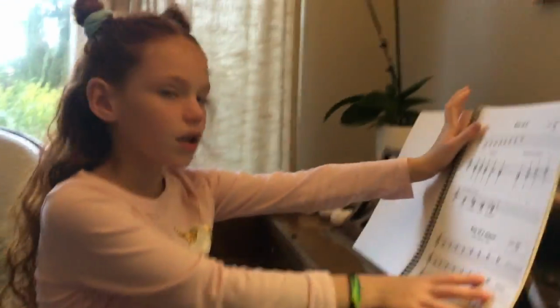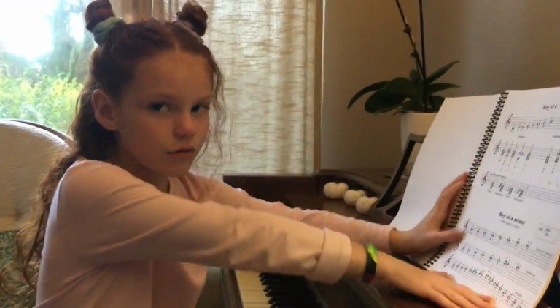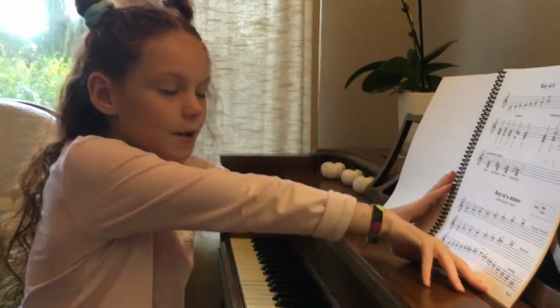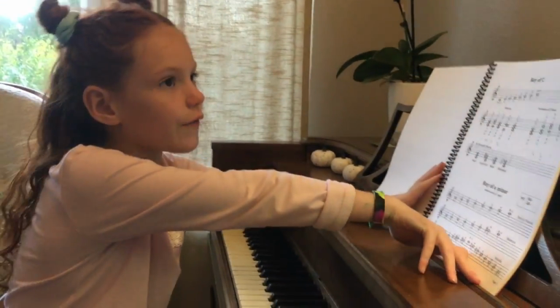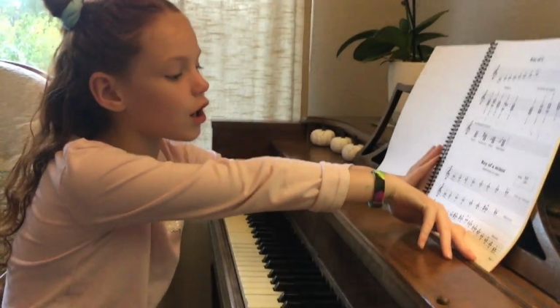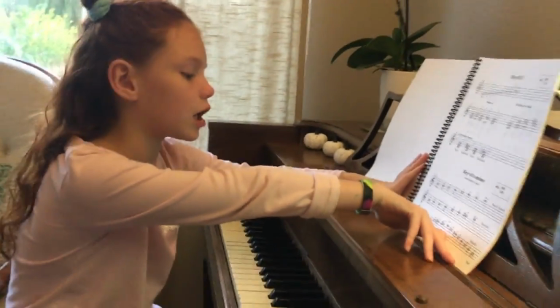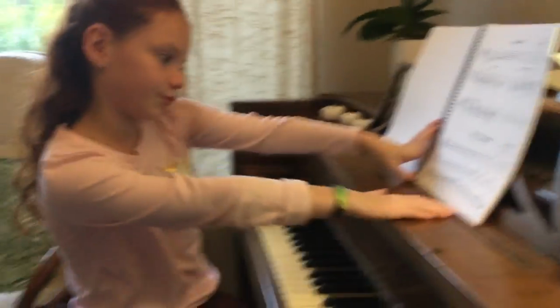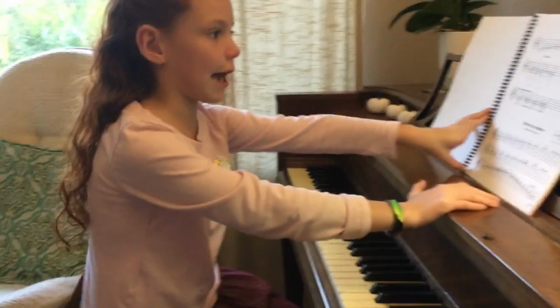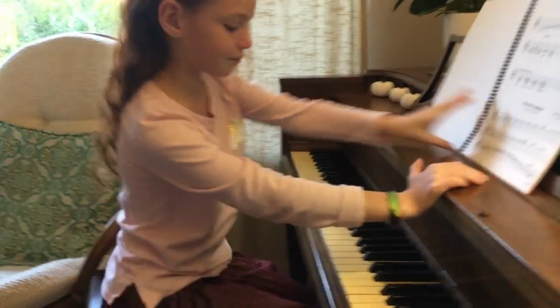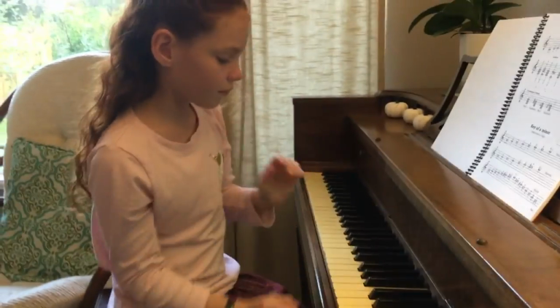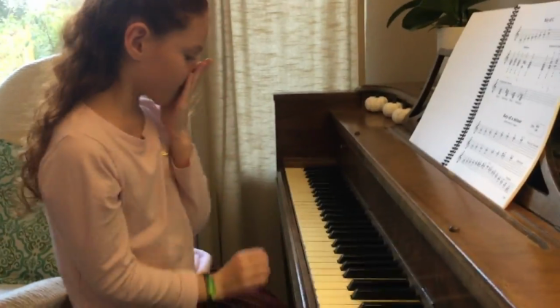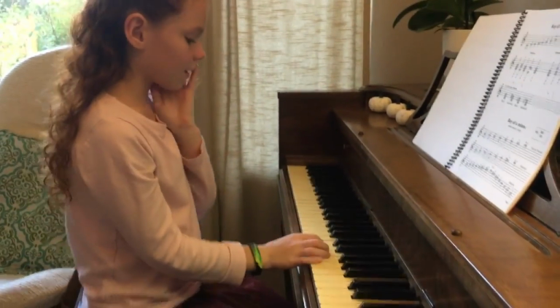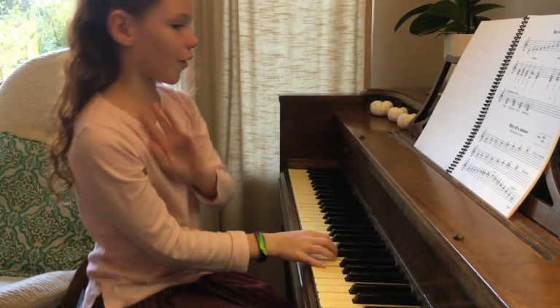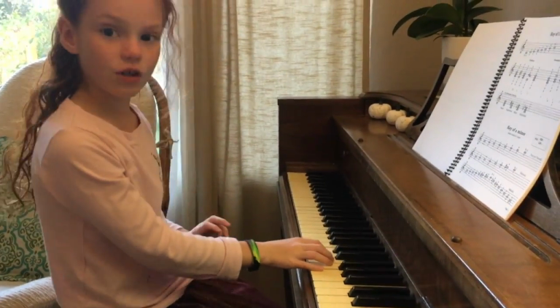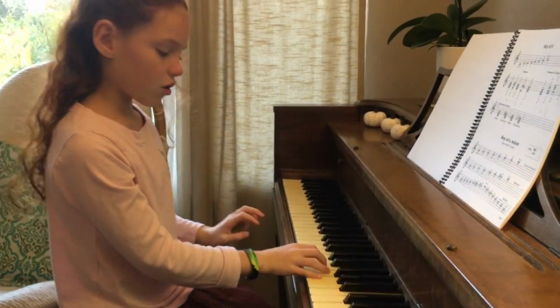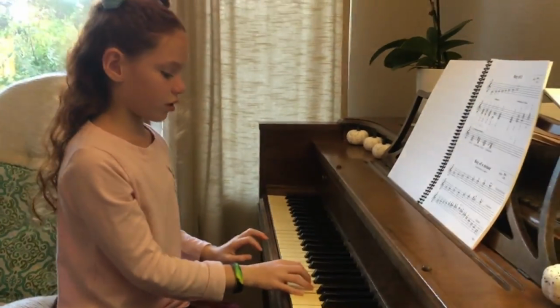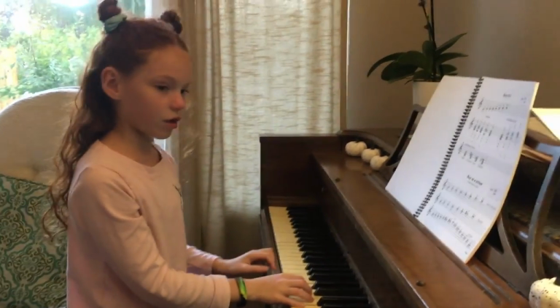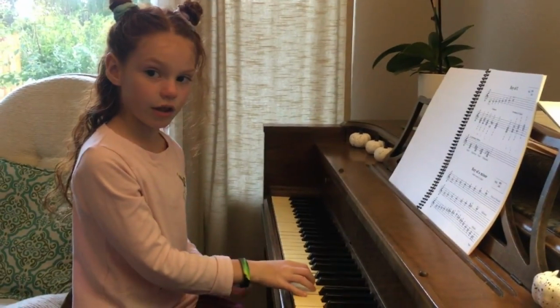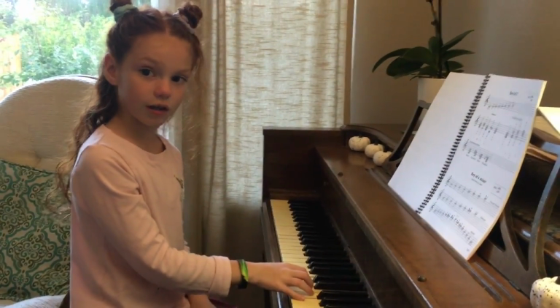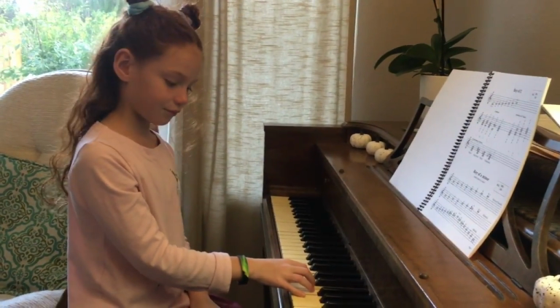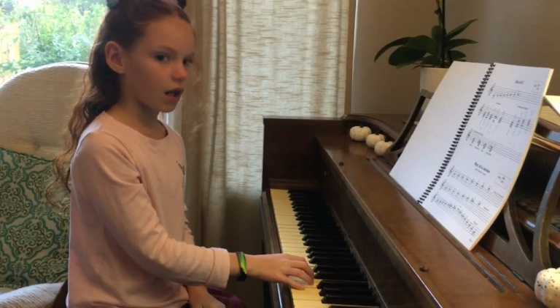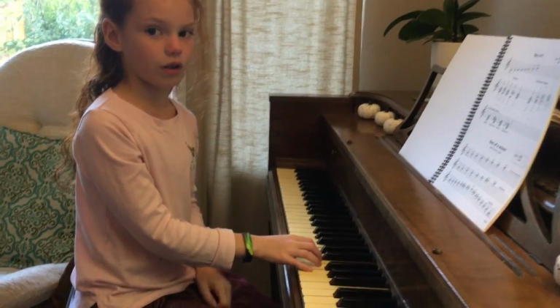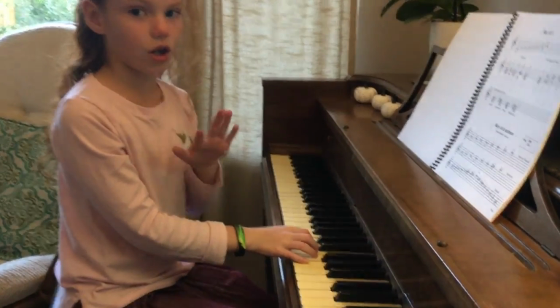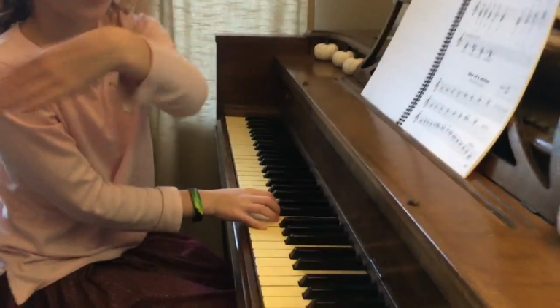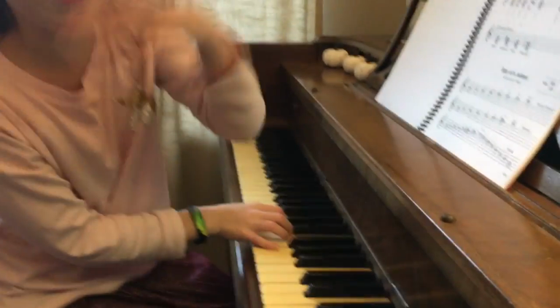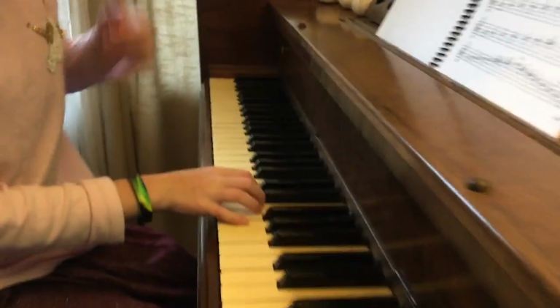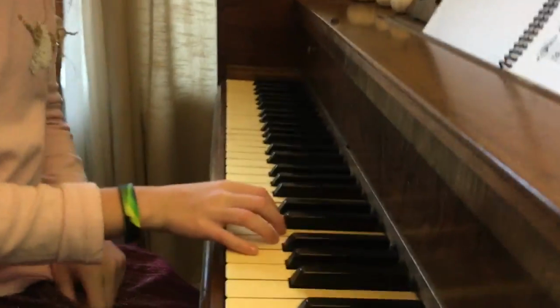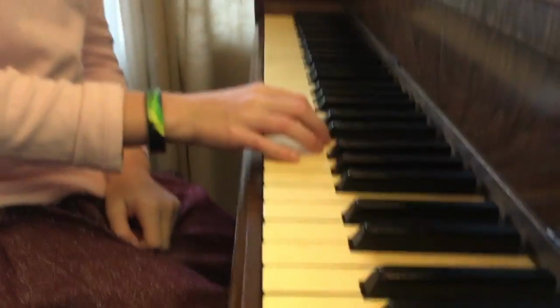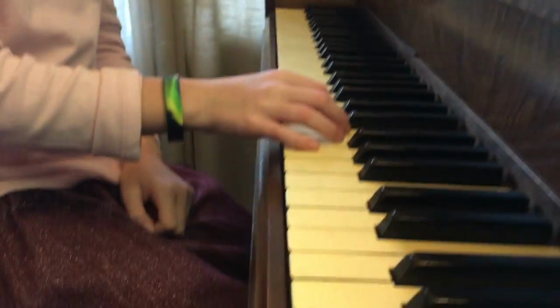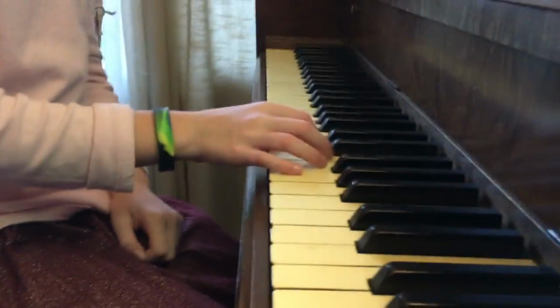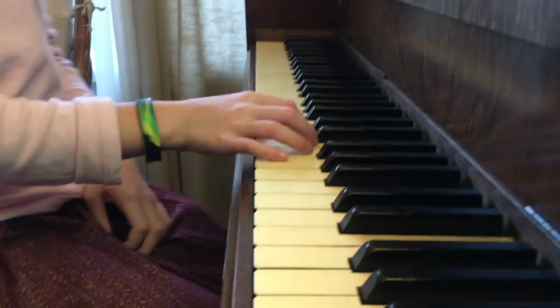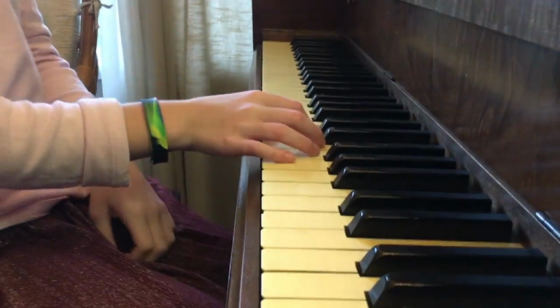This will just be a short video. First, this hand goes right there — awesome, zoom in! Okay, this is how I do it.